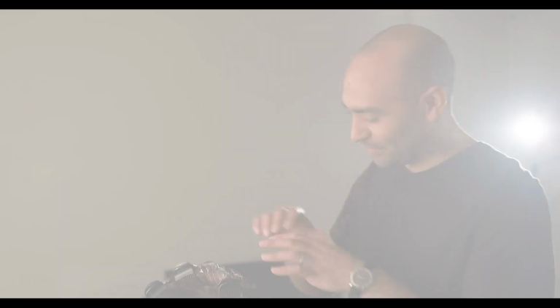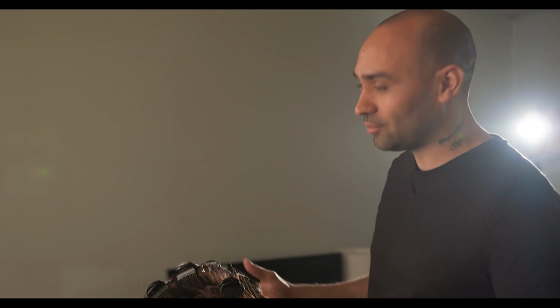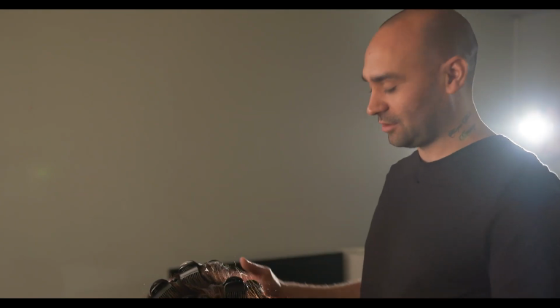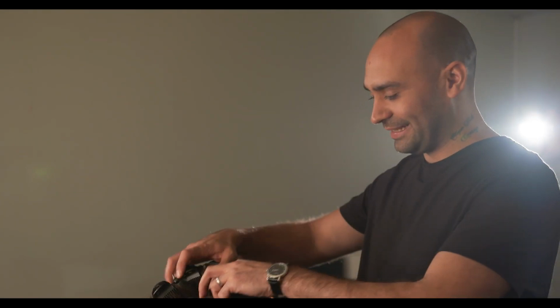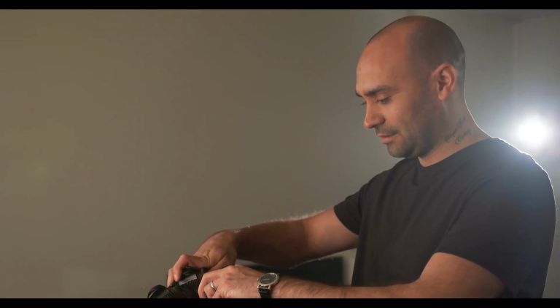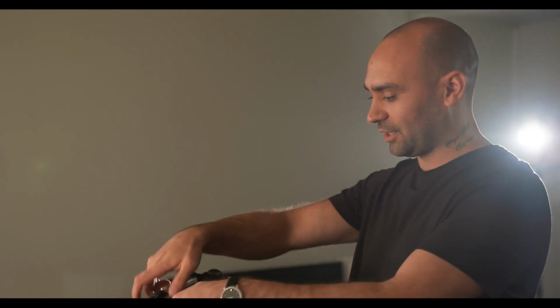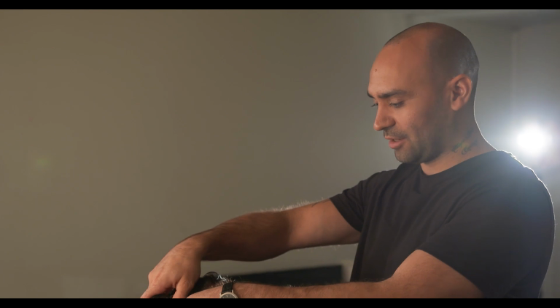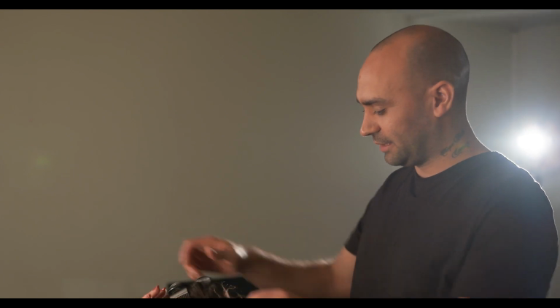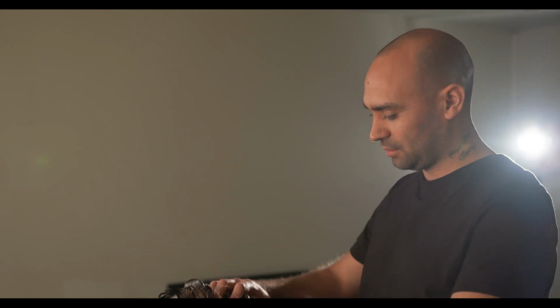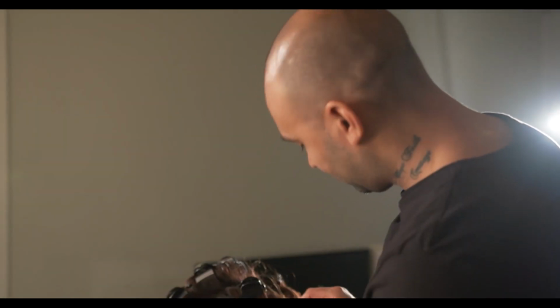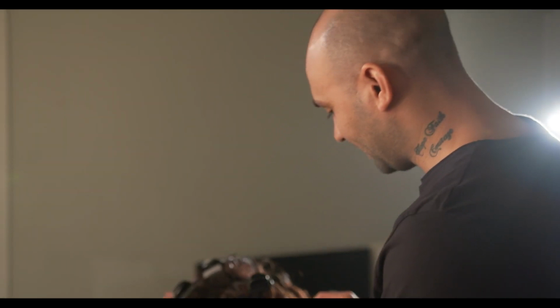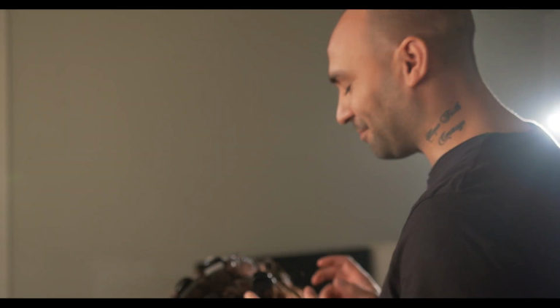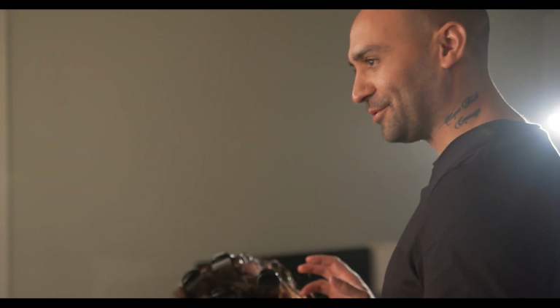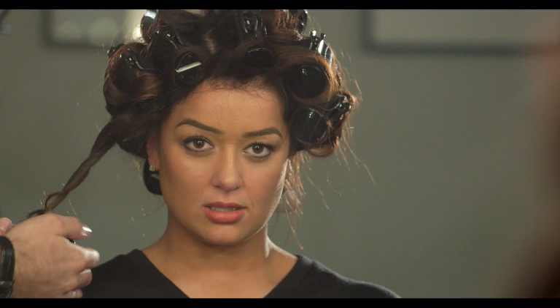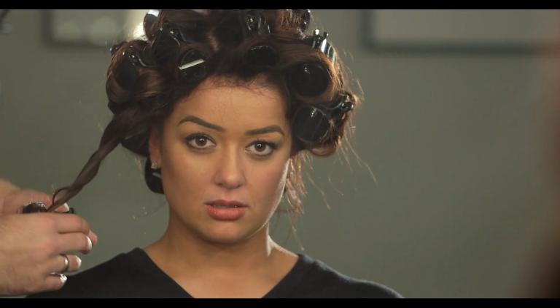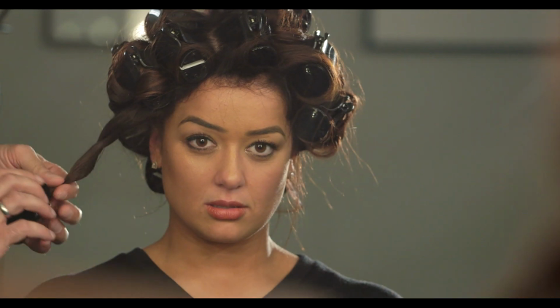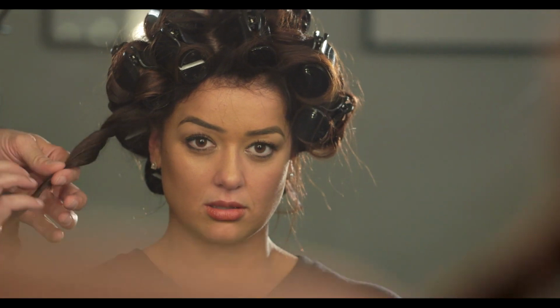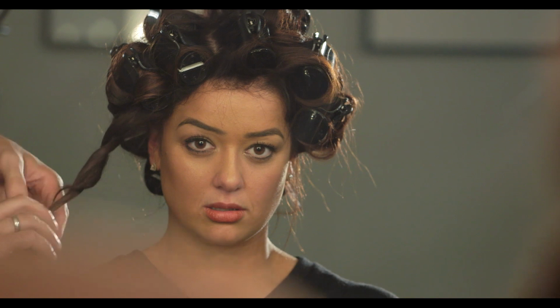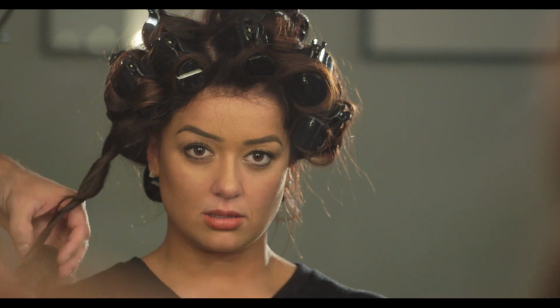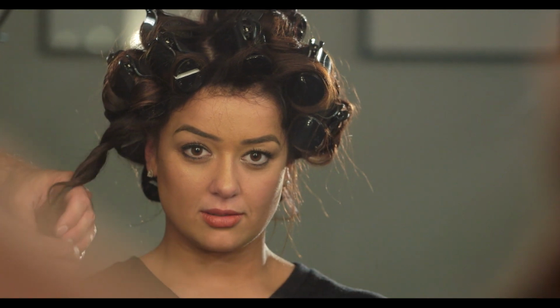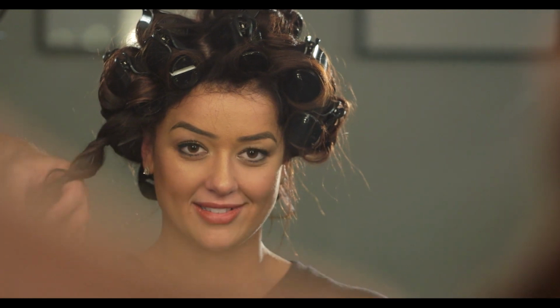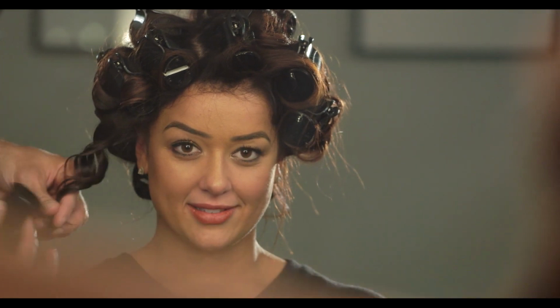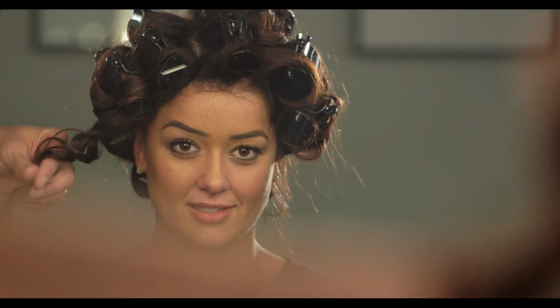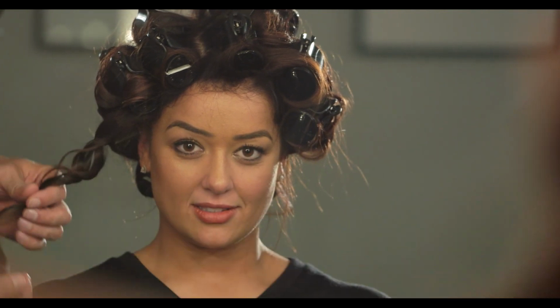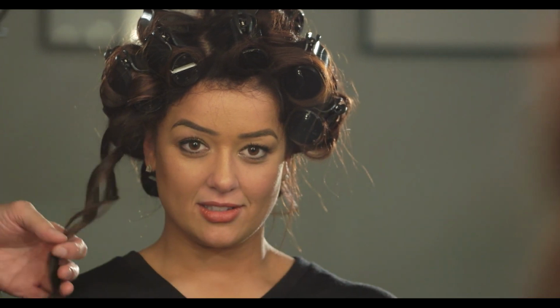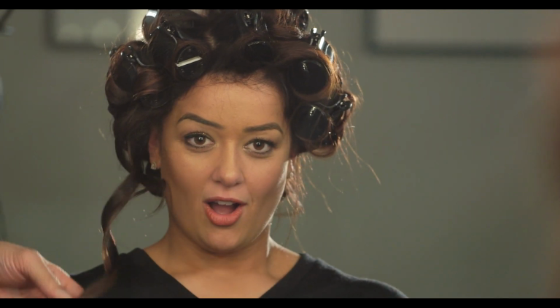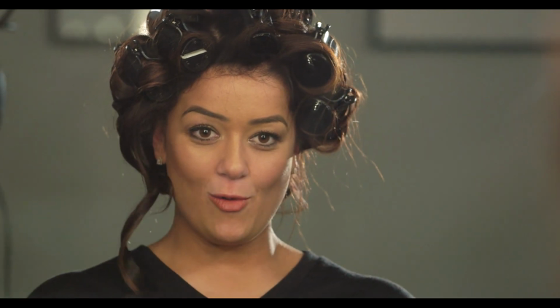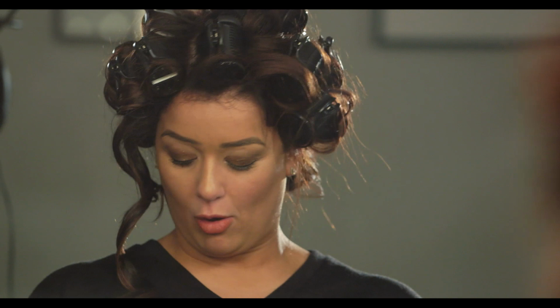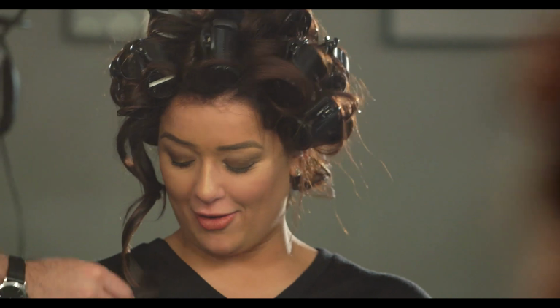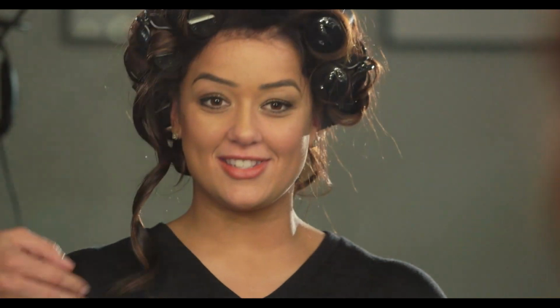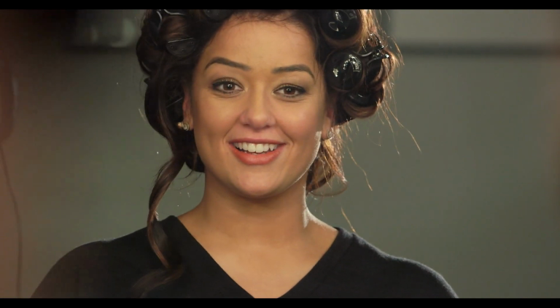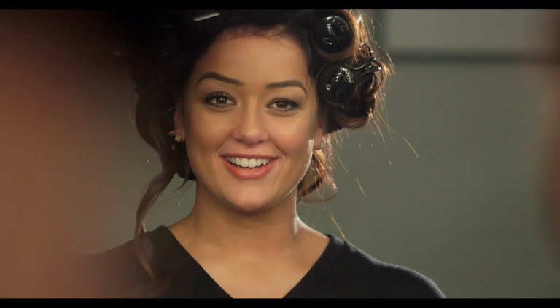We've let it cool down completely. If you touch them they are completely cold. Now the big reveal — unclip. You're going to follow the way that you wrapped them in, so you follow the curl, and that basically keeps the curl in.